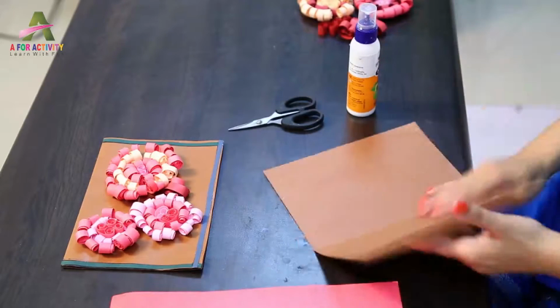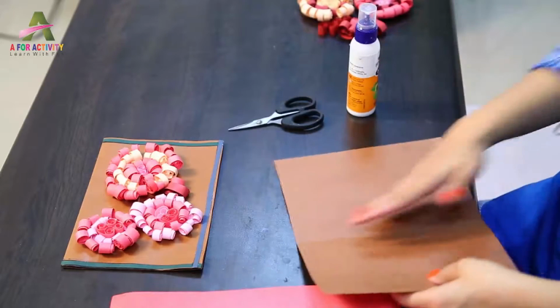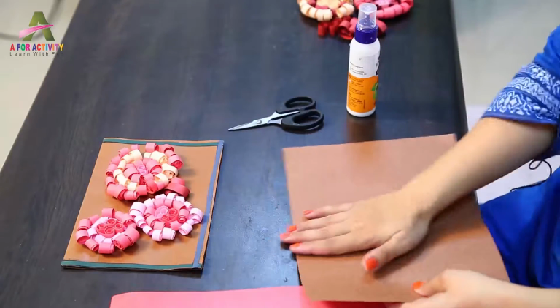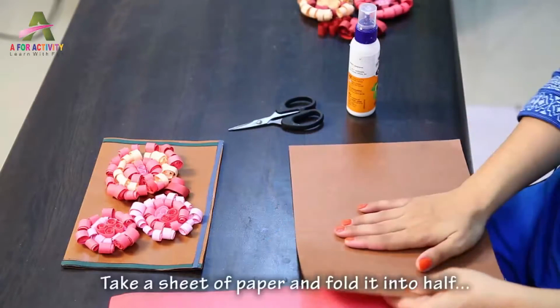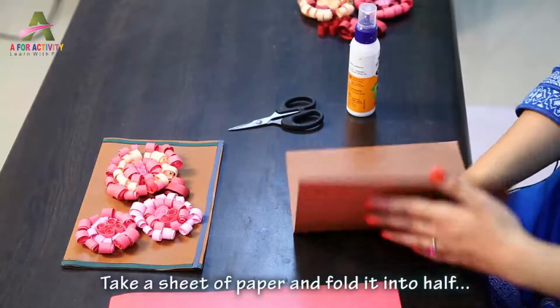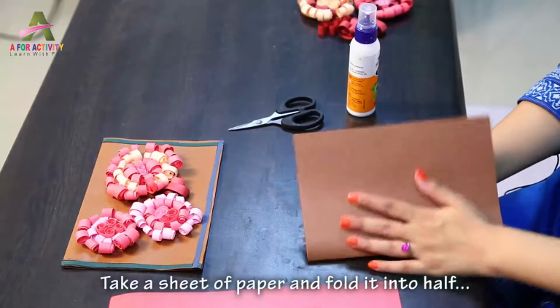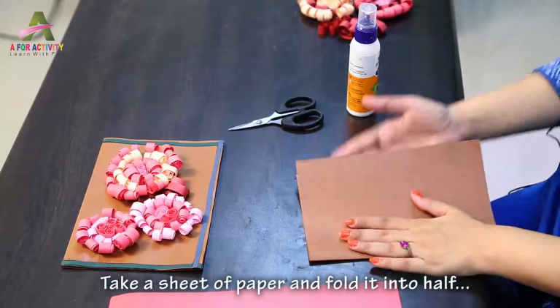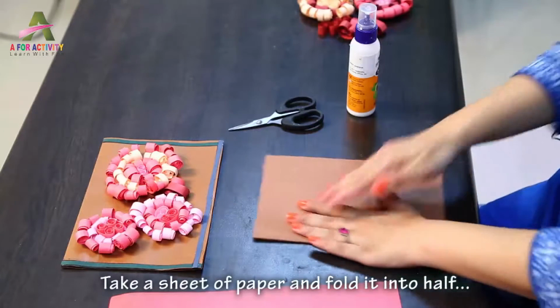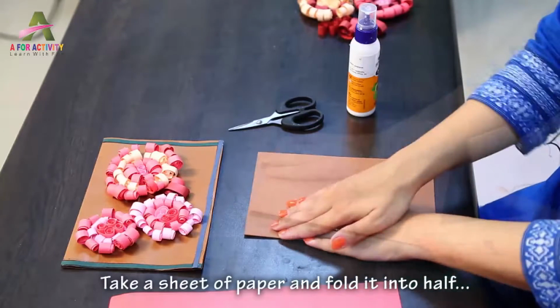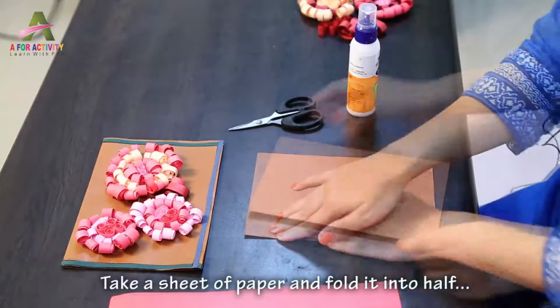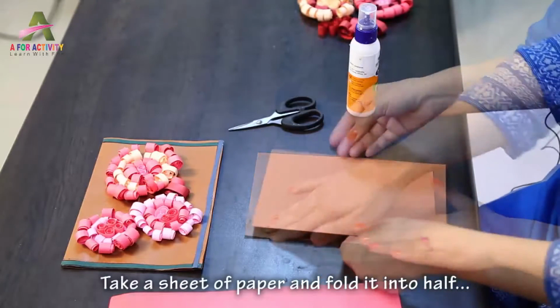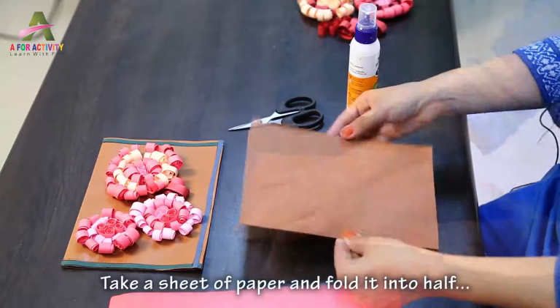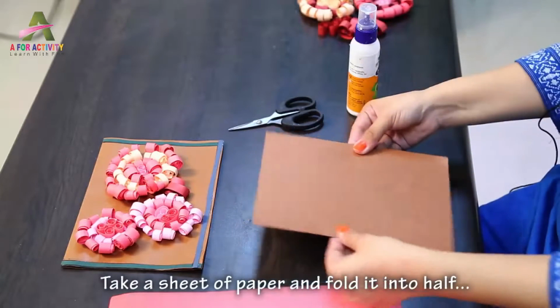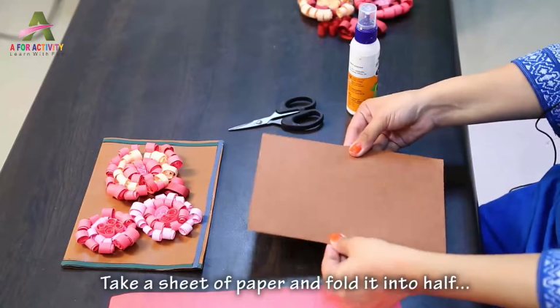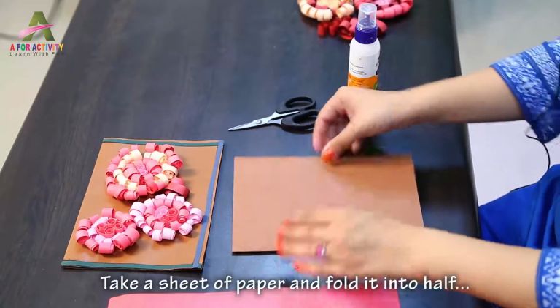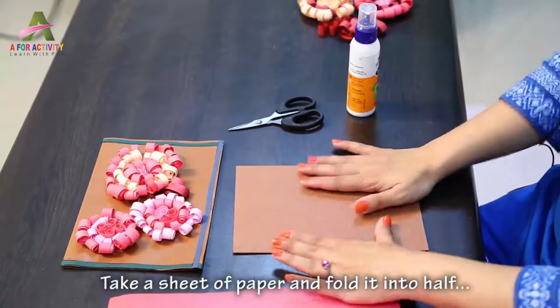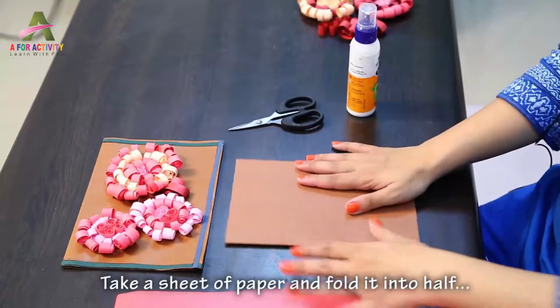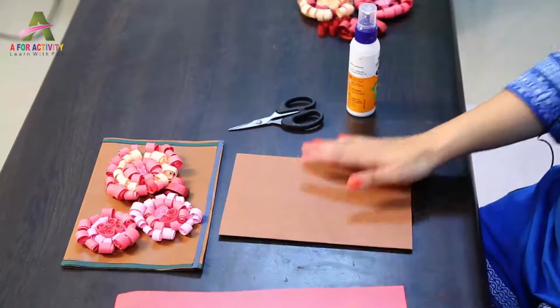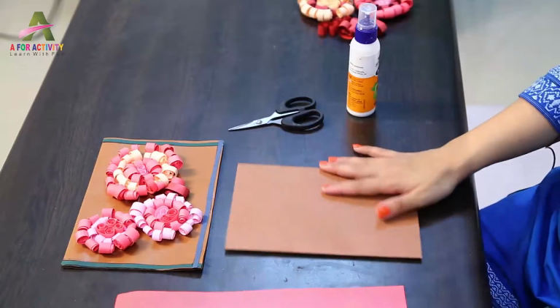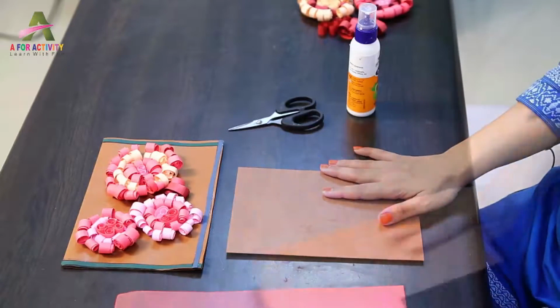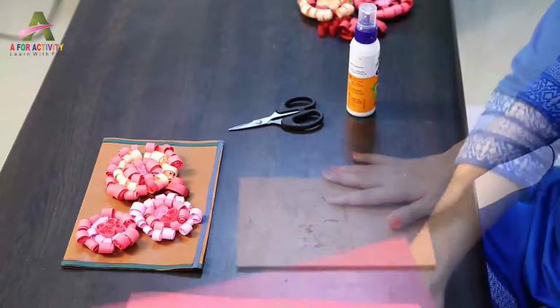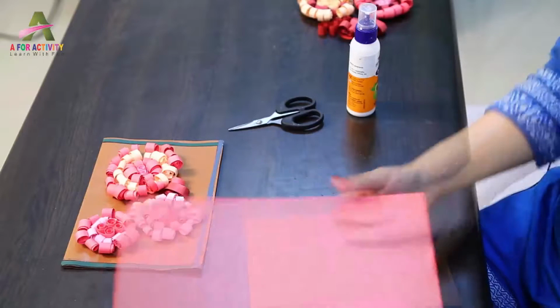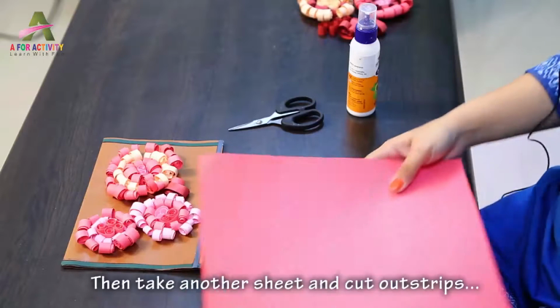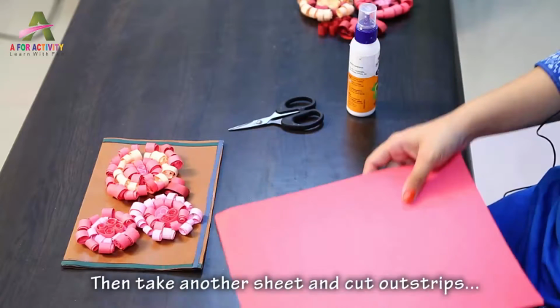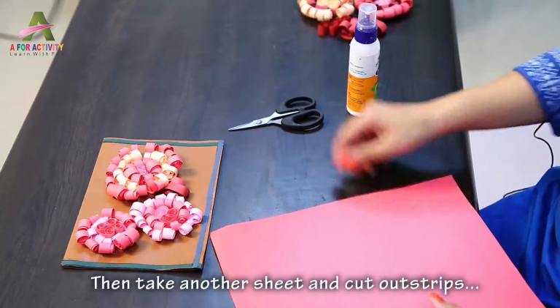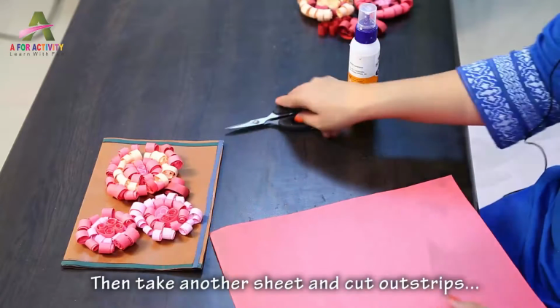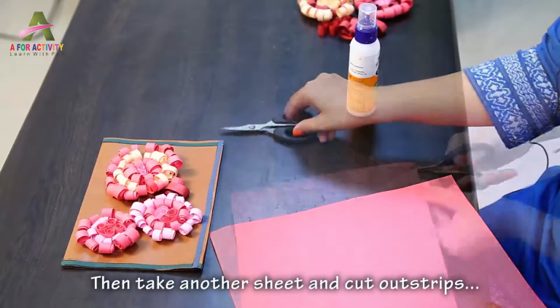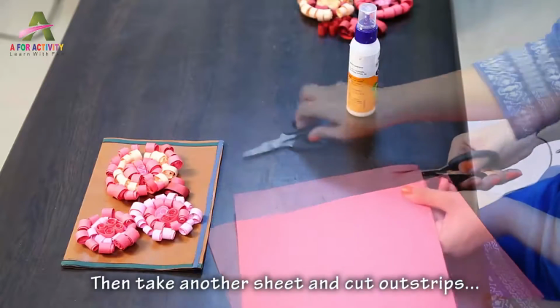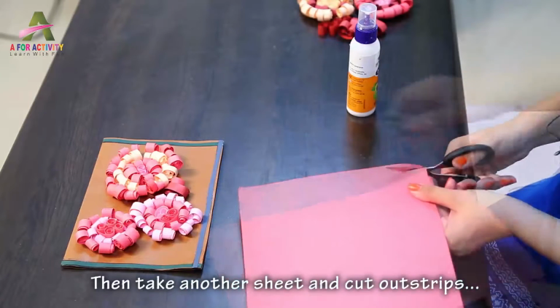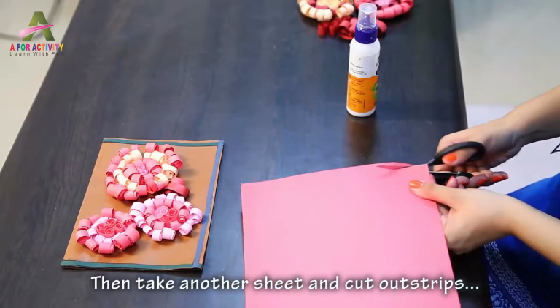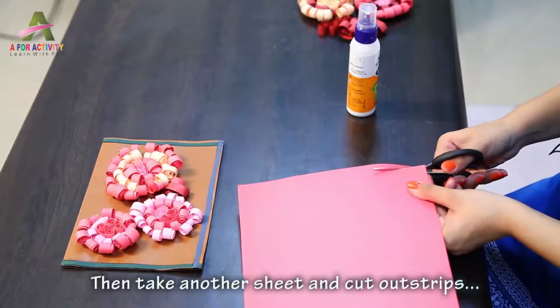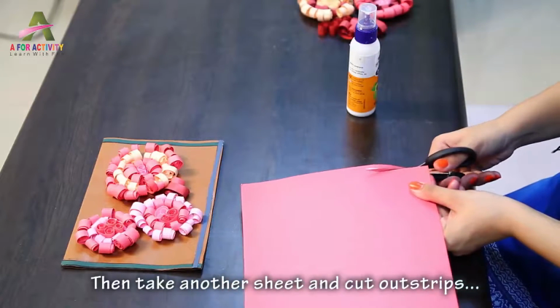First we take a sheet of paper and then fold it in half. Then from another sheet cut out strips.